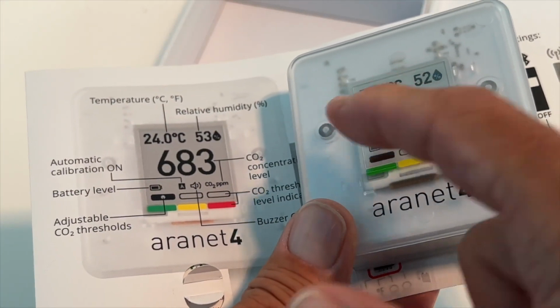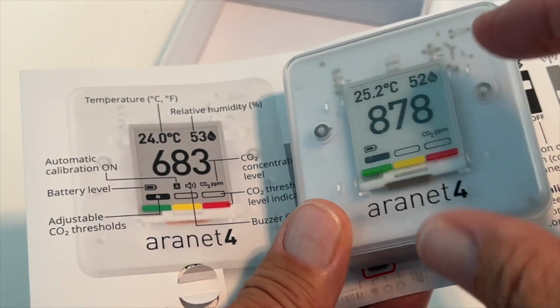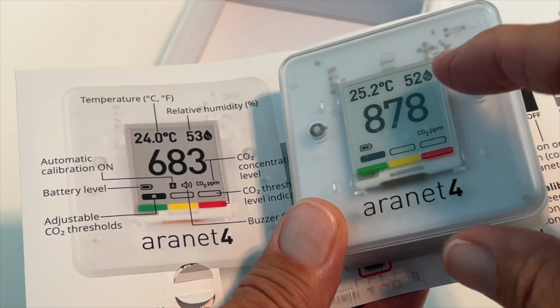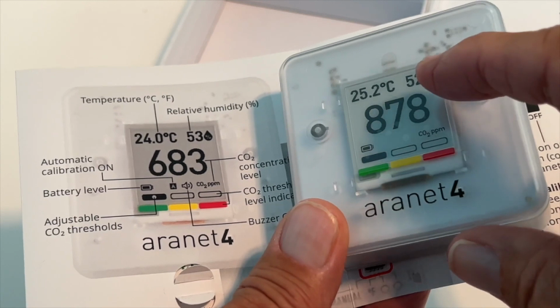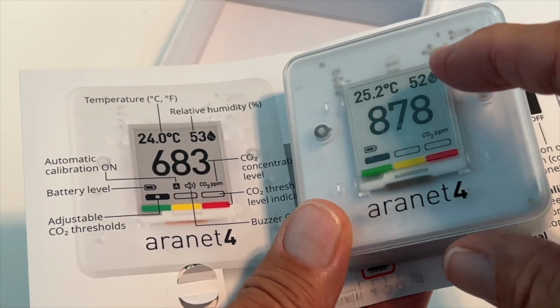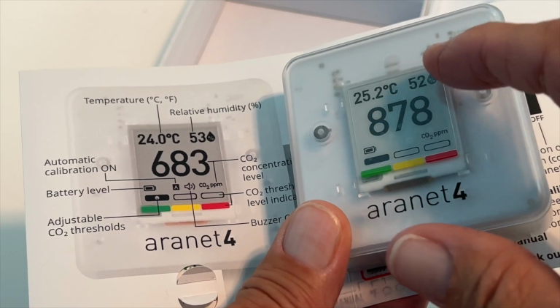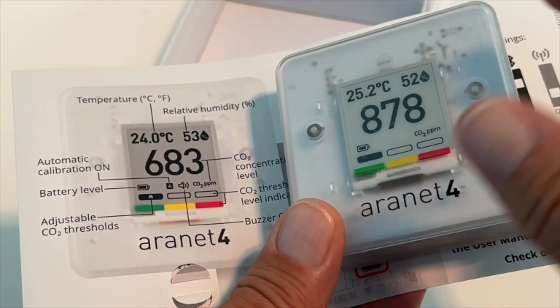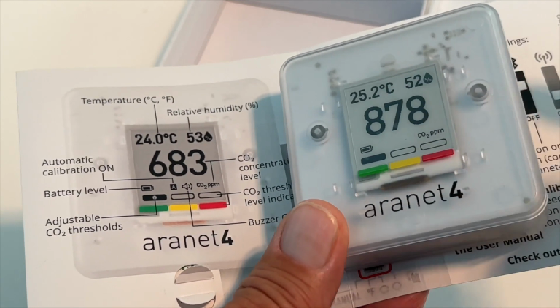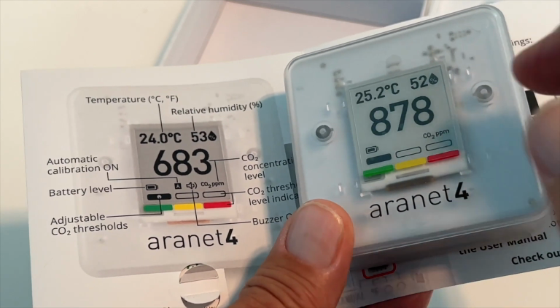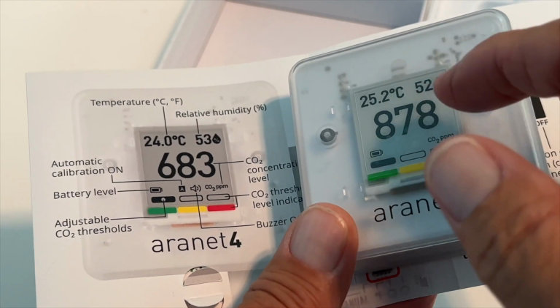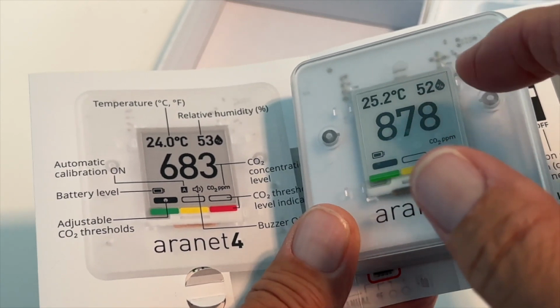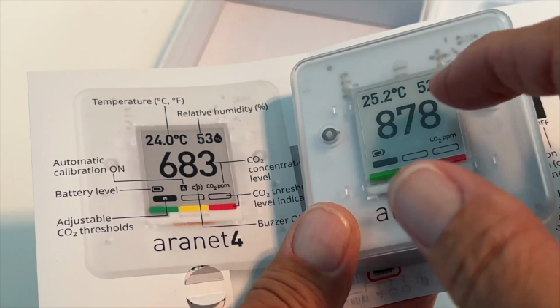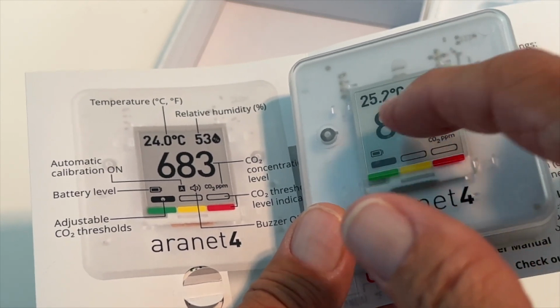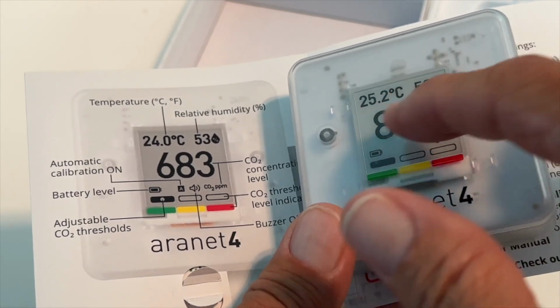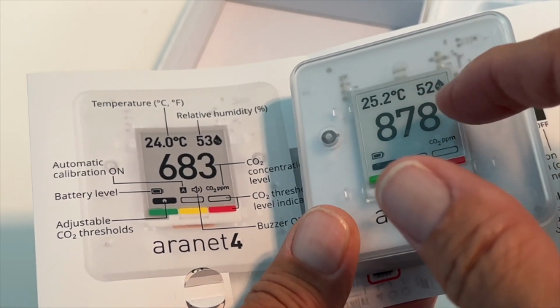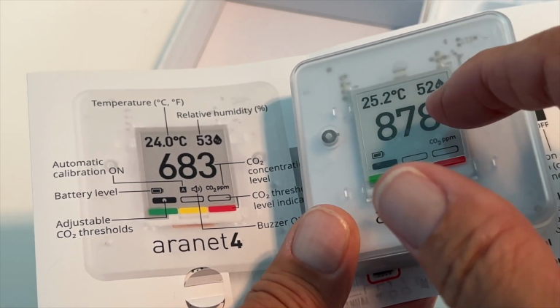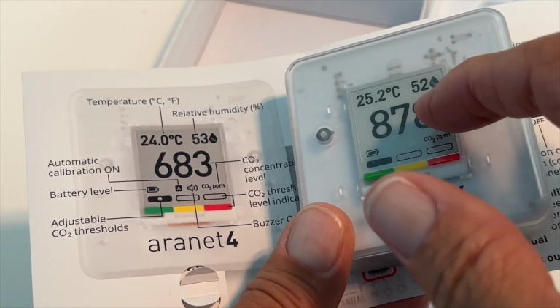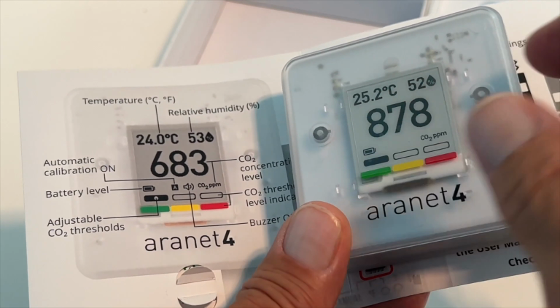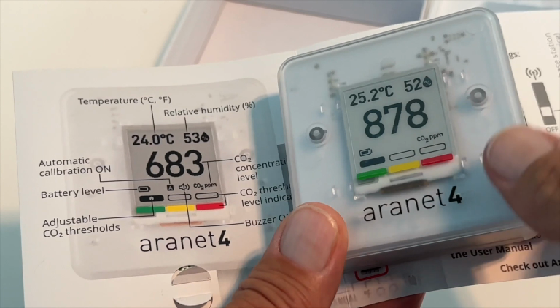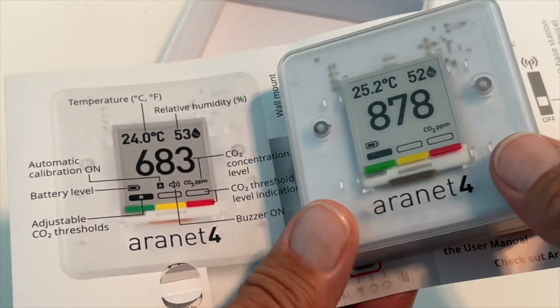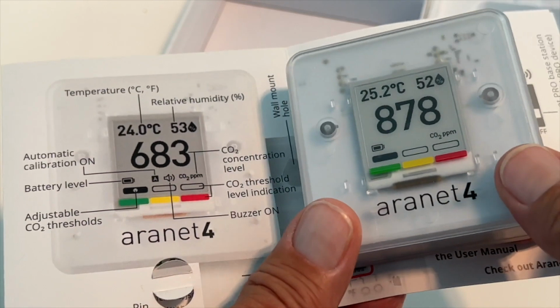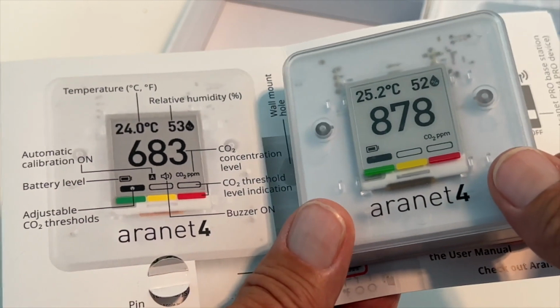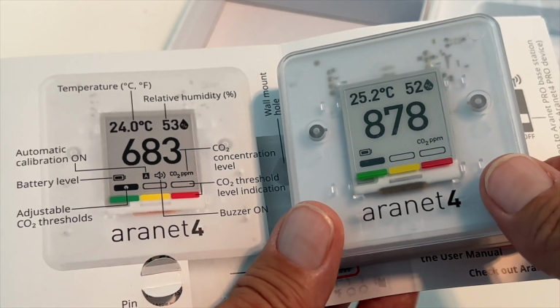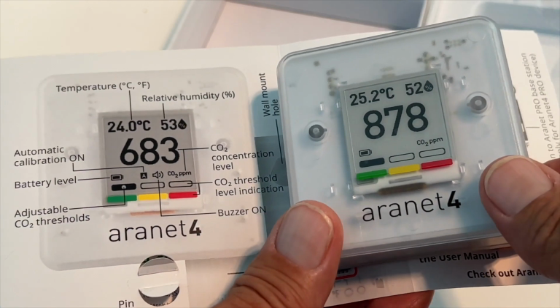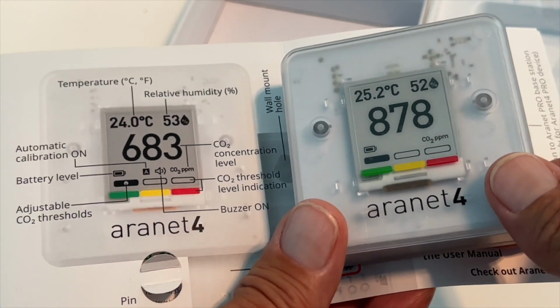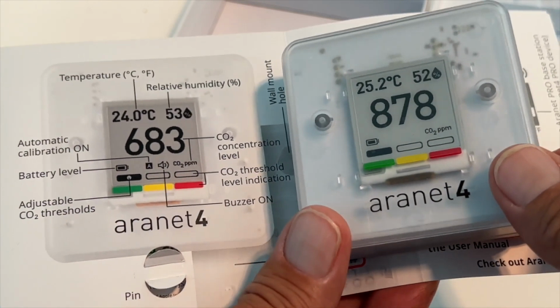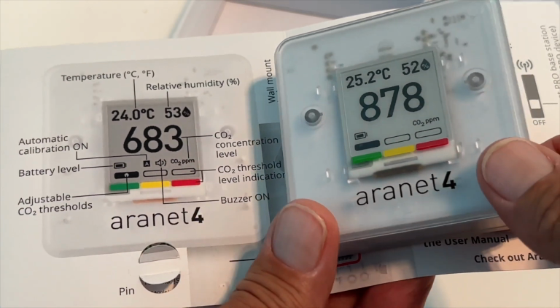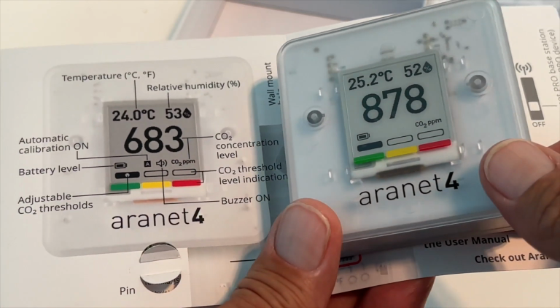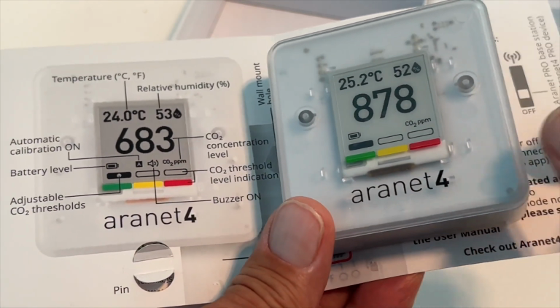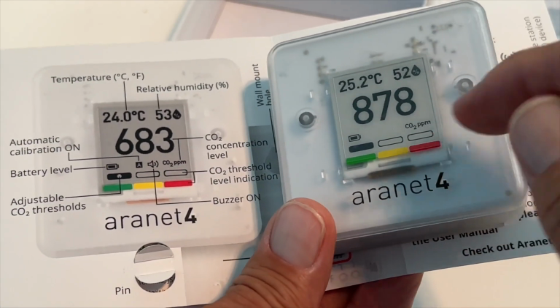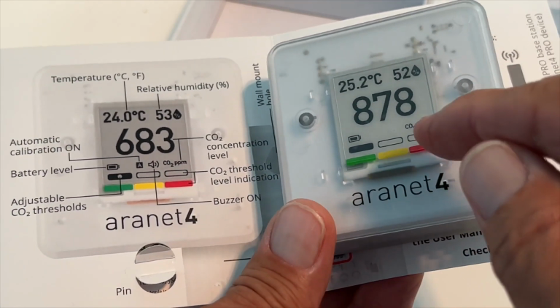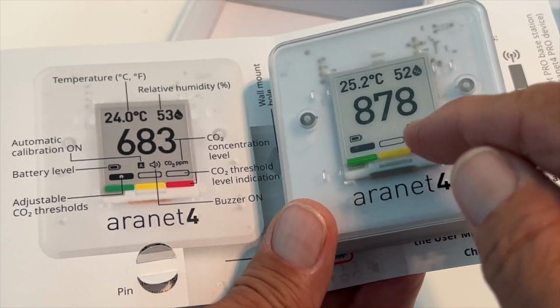Next to it is the humidity, the relative humidity. Underneath that is the CO2 parts per million. So this room's reading 878 parts per million.